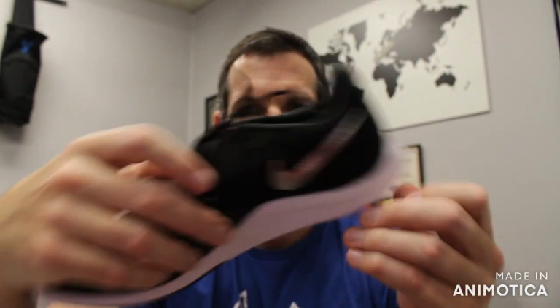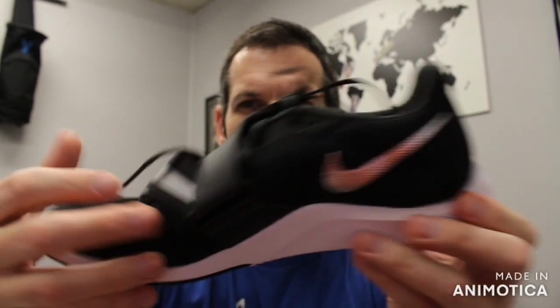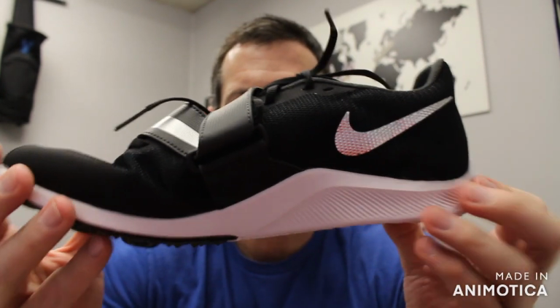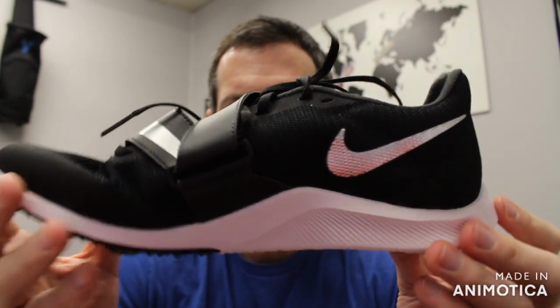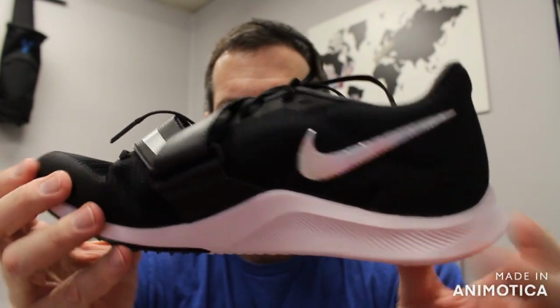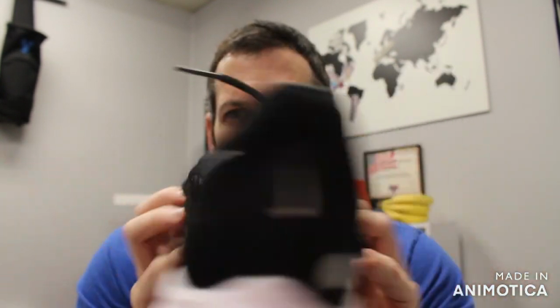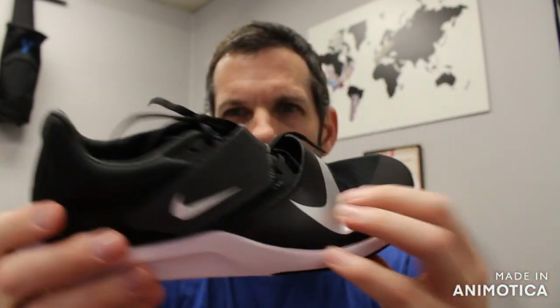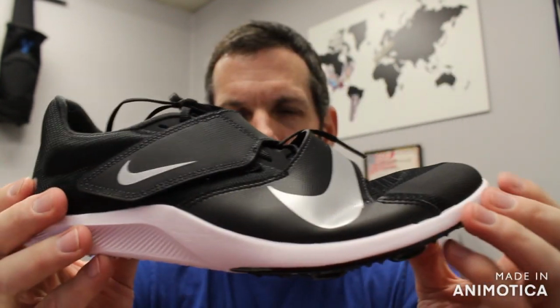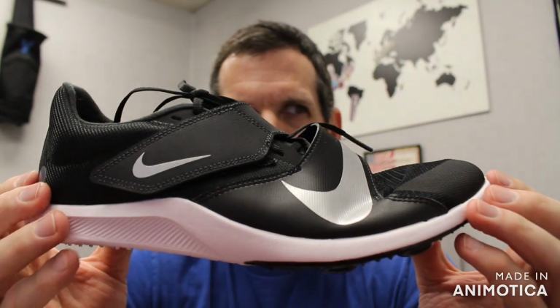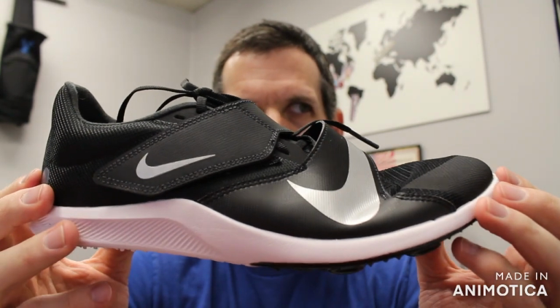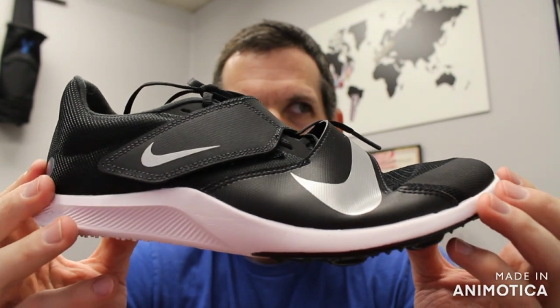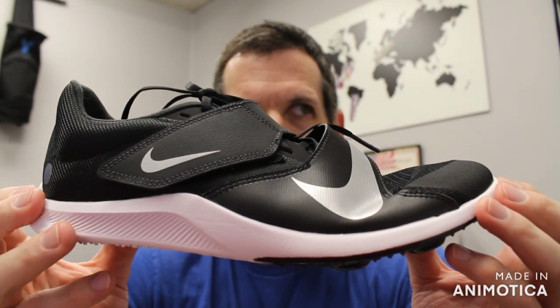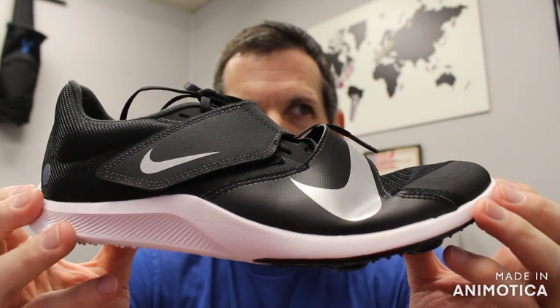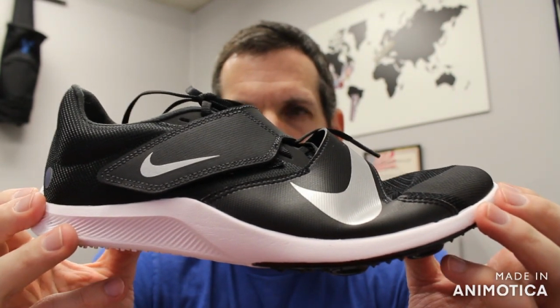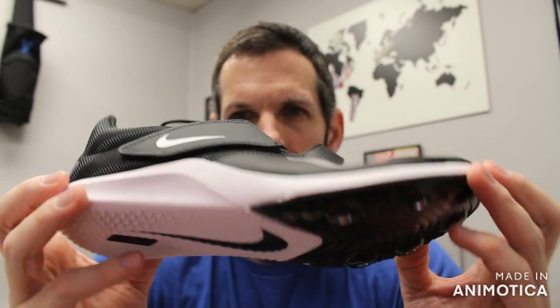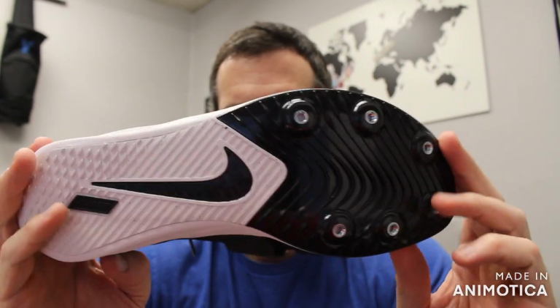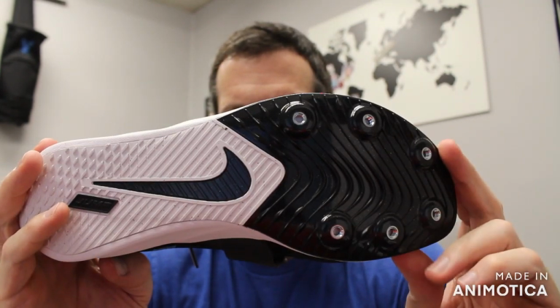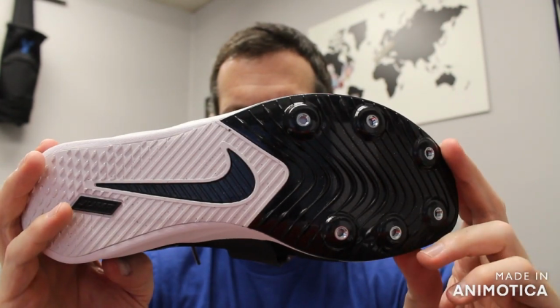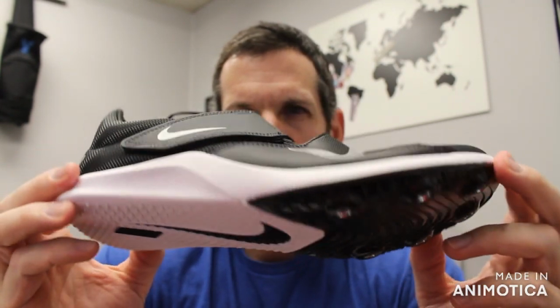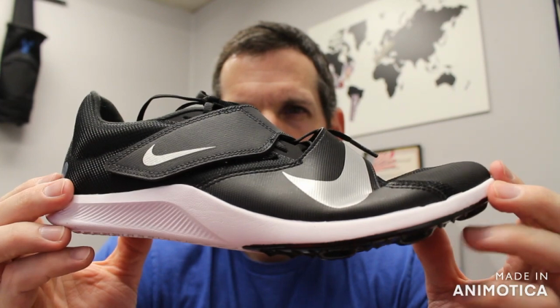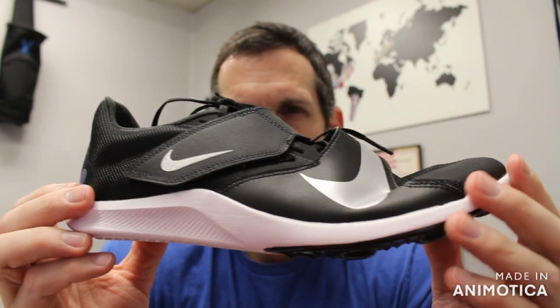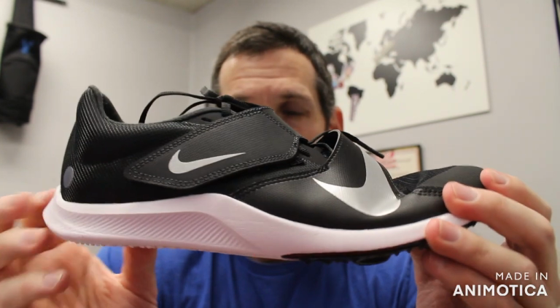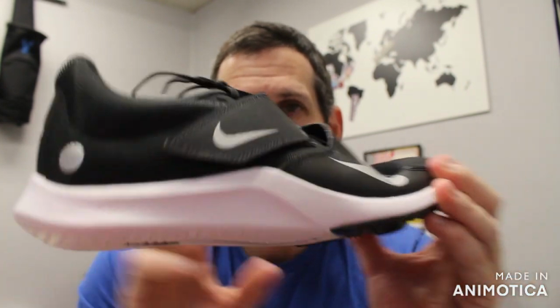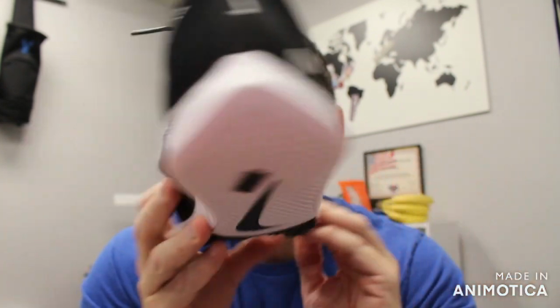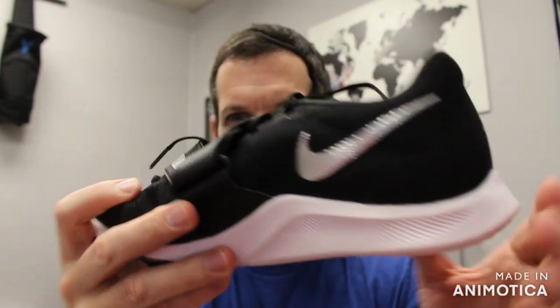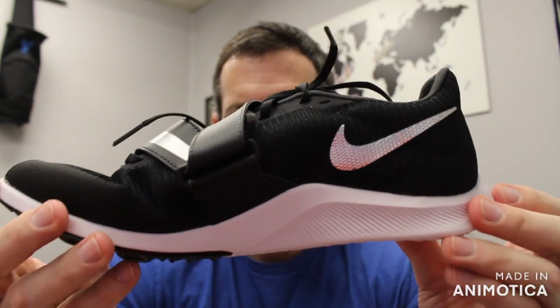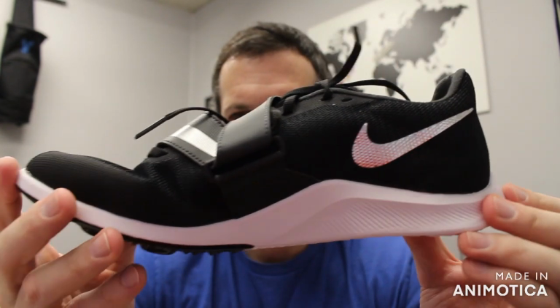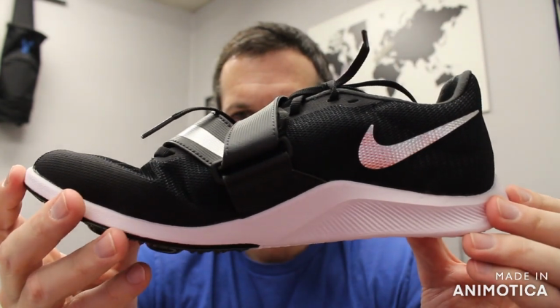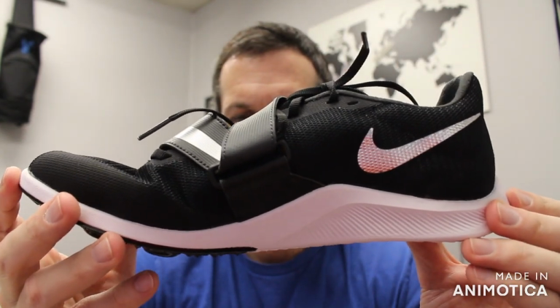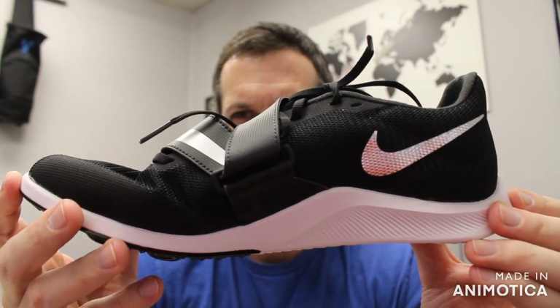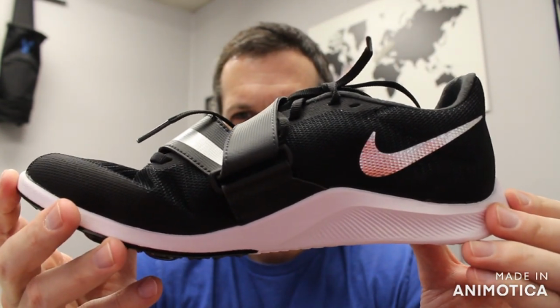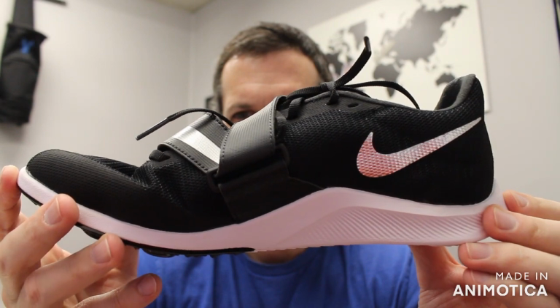It's a great entry-level shoe for long jumpers, triple jumpers, and pole vaulters. It comes in at an eight-ounce weight, and that is in a men's size nine.